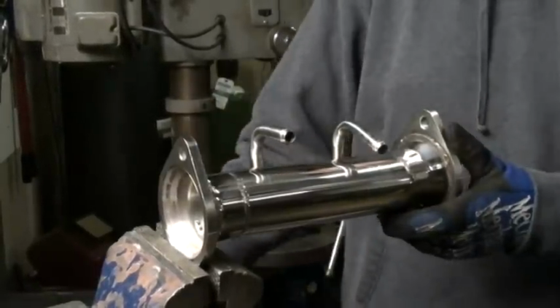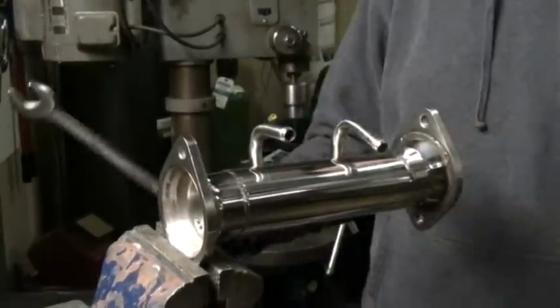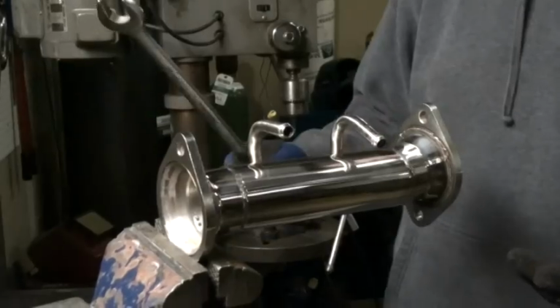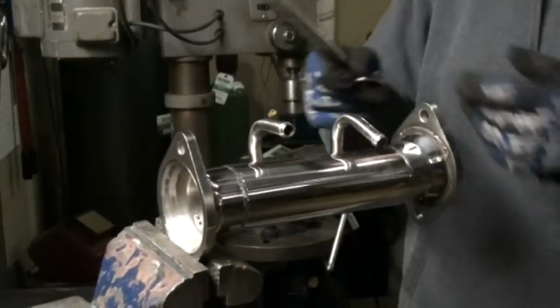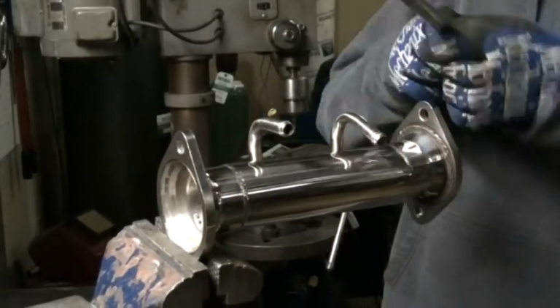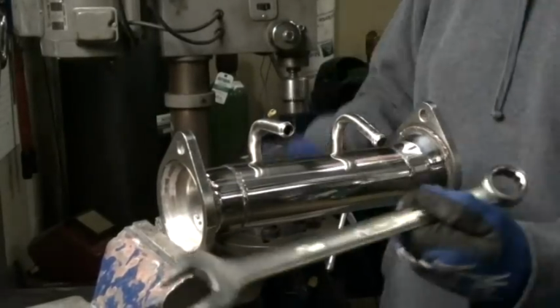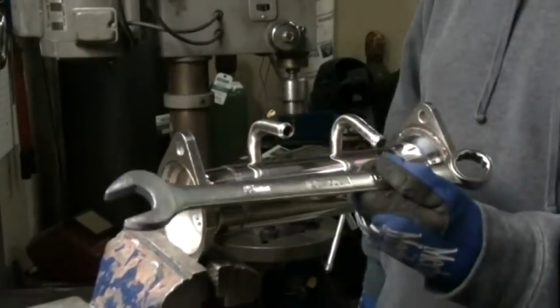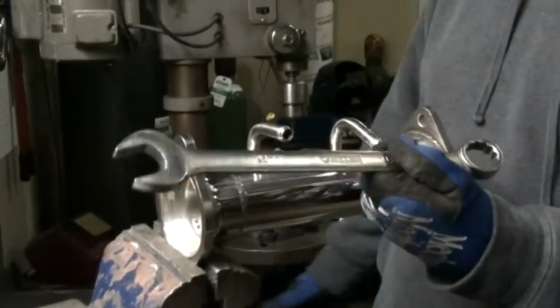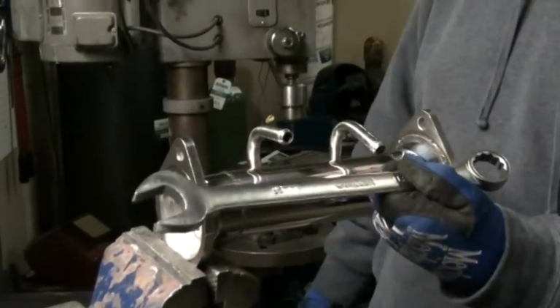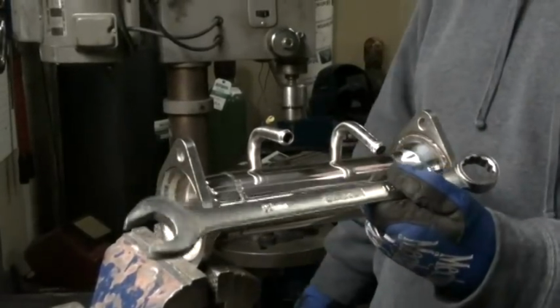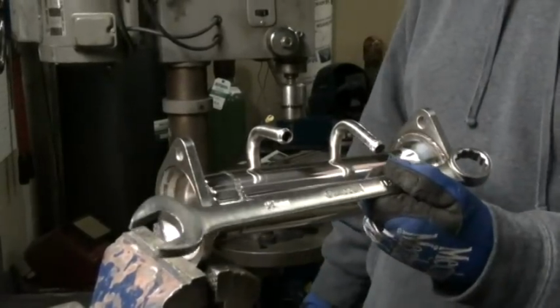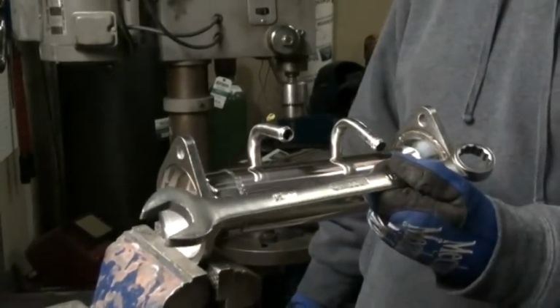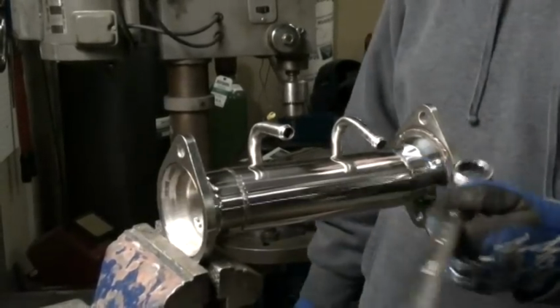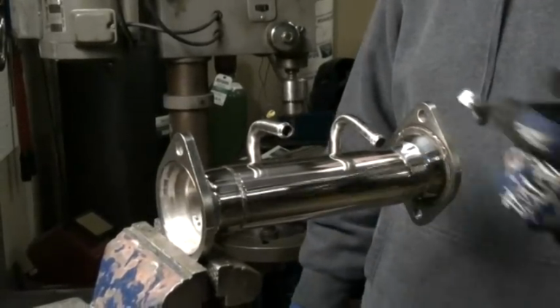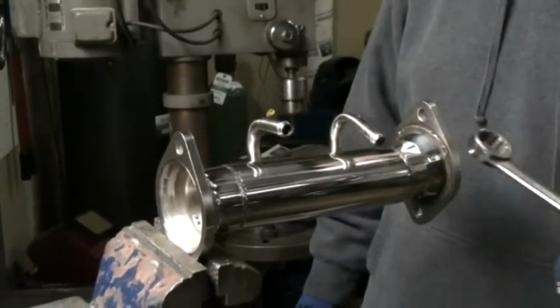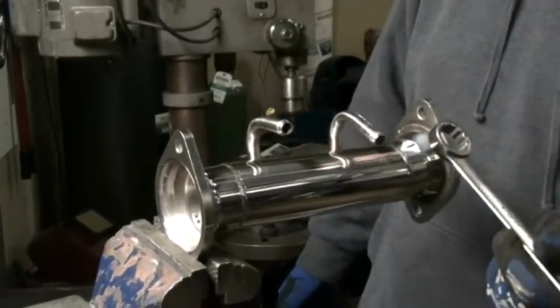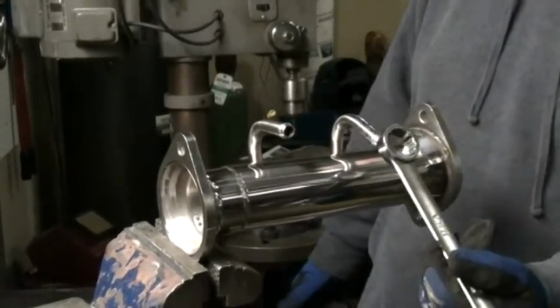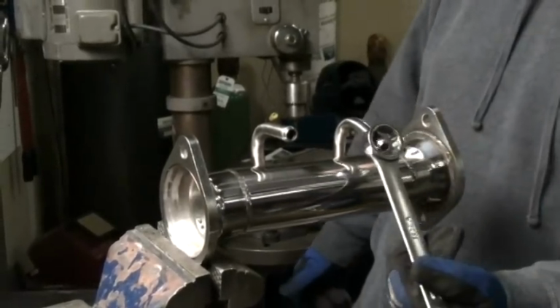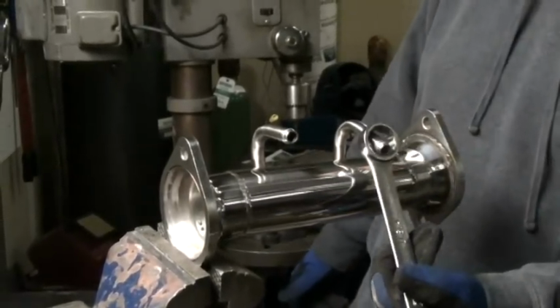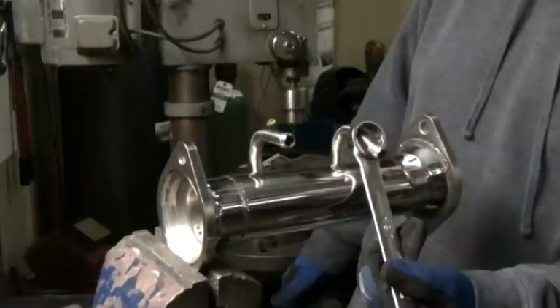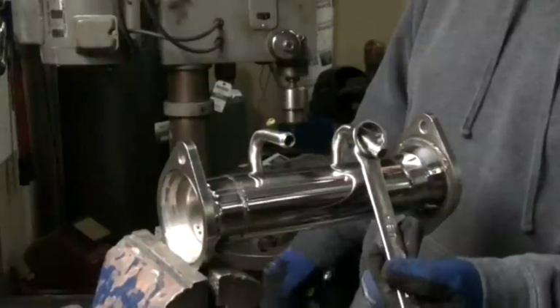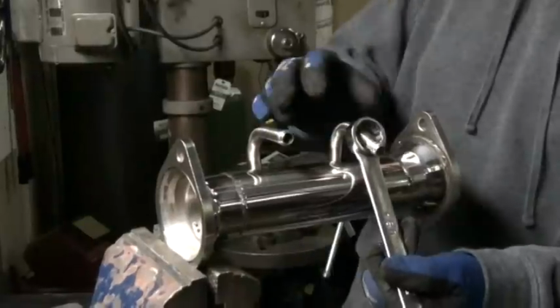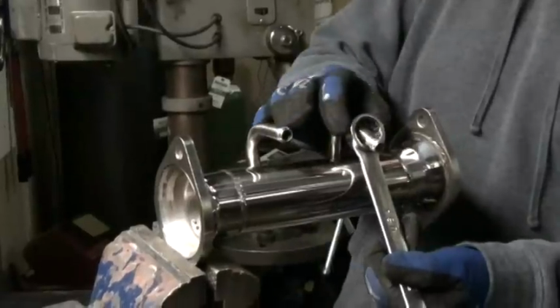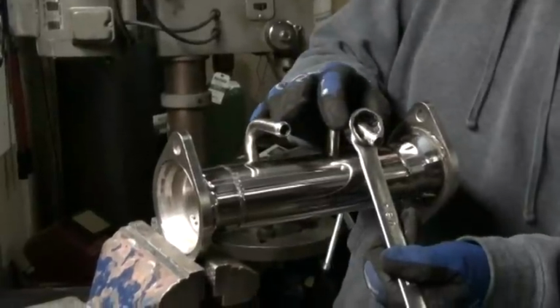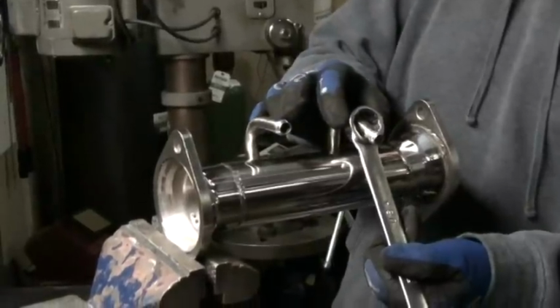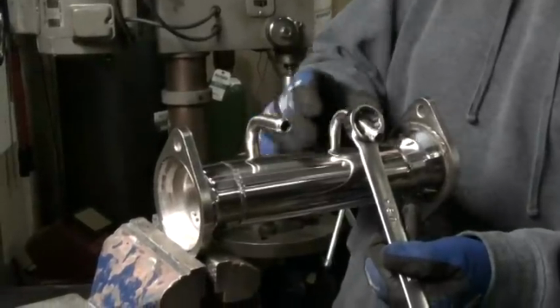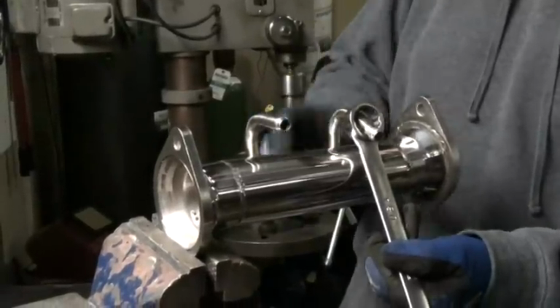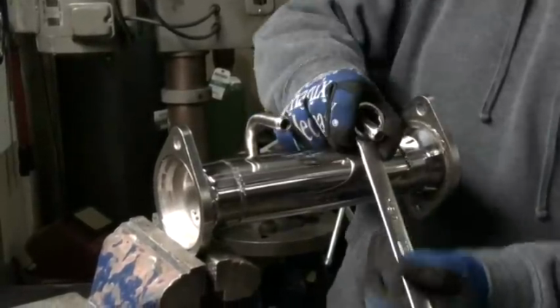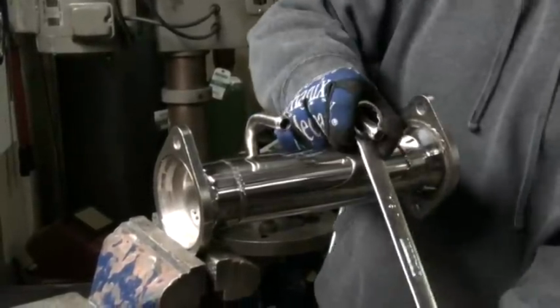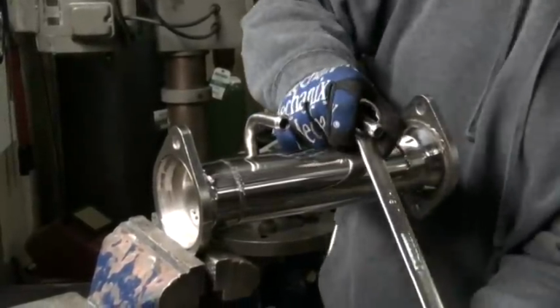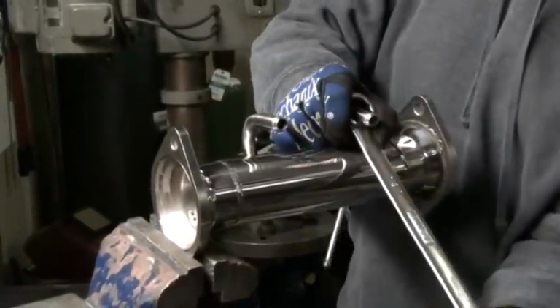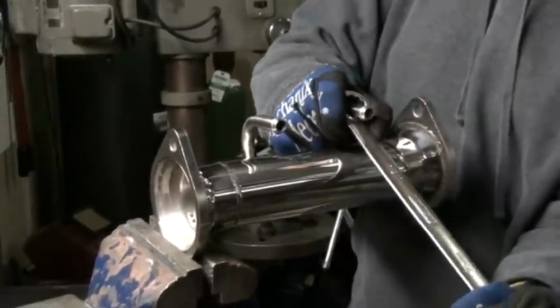The easiest way to do this is just to use the largest box end wrench that you've got in your collection. You just take that, hook it in on the hanger like such, and just pull up.